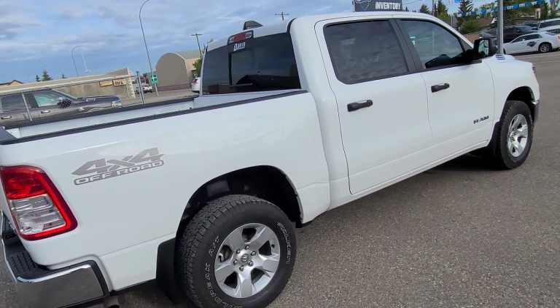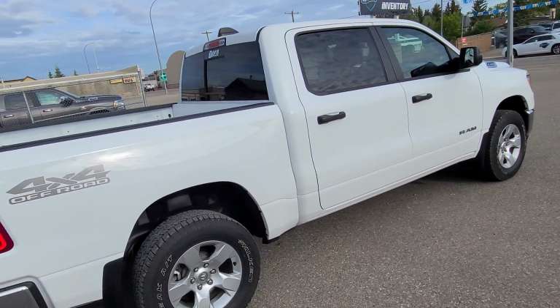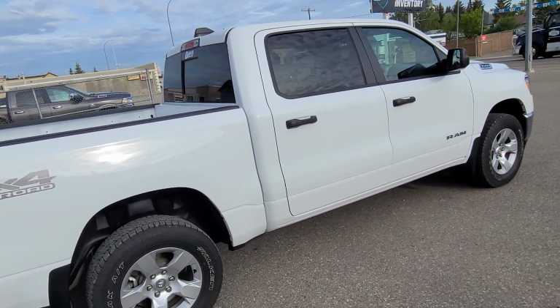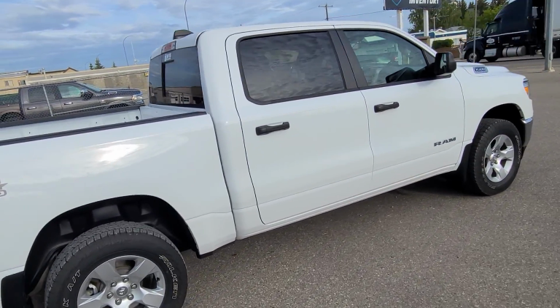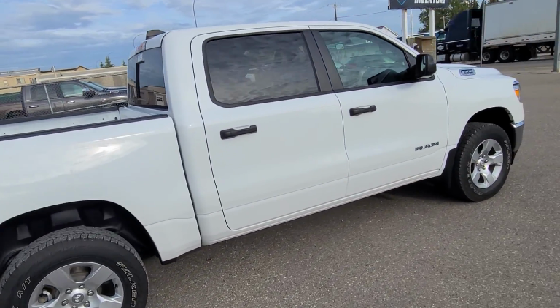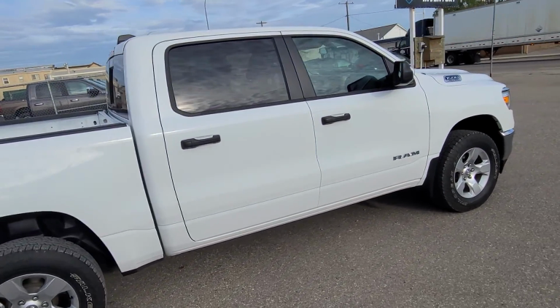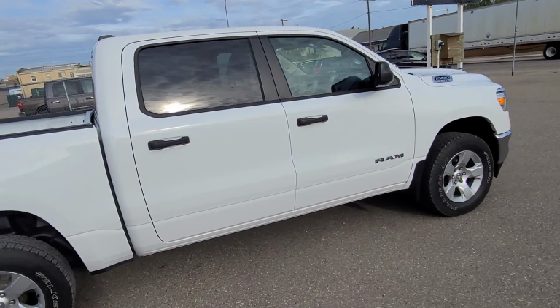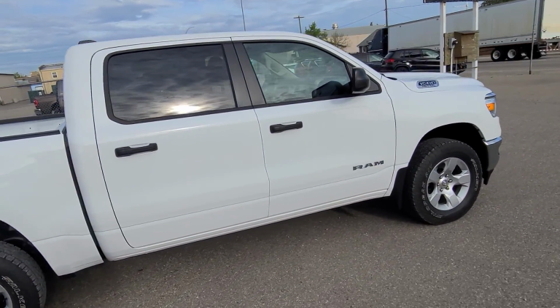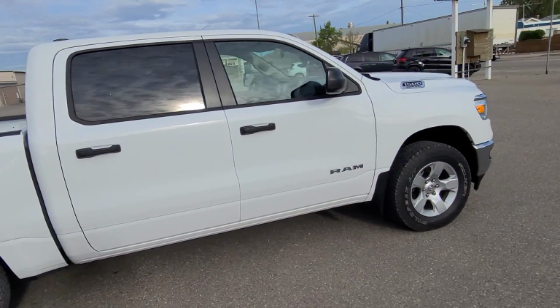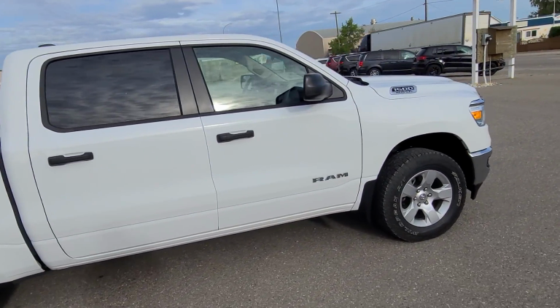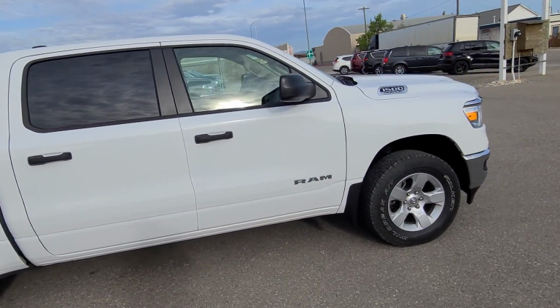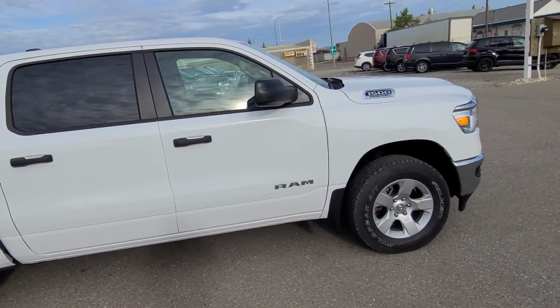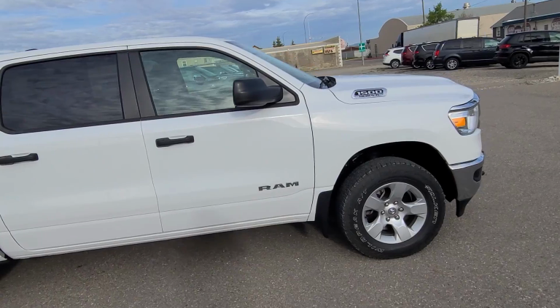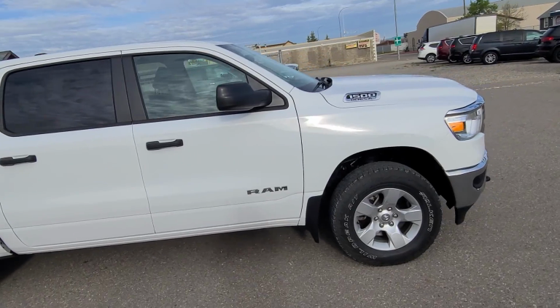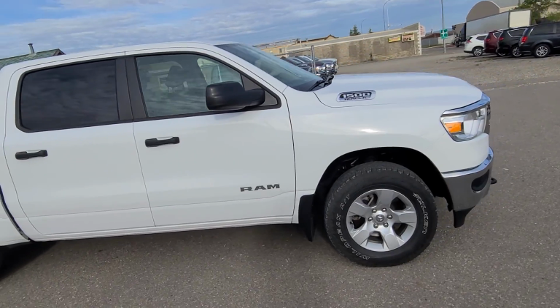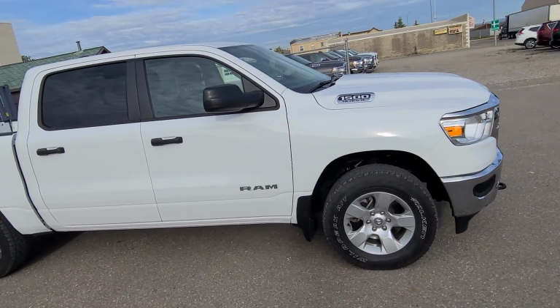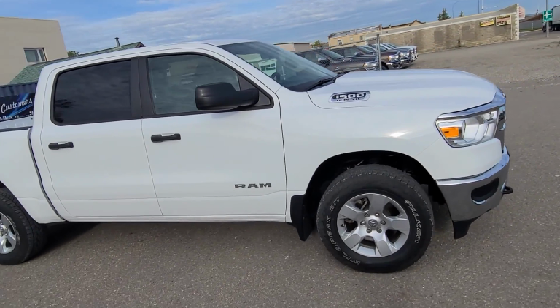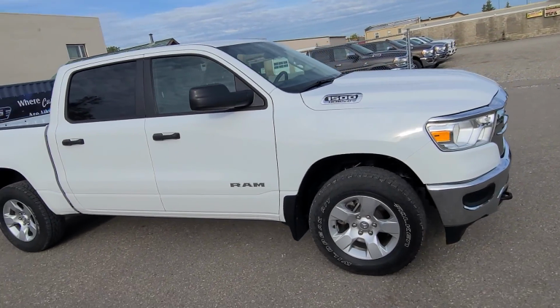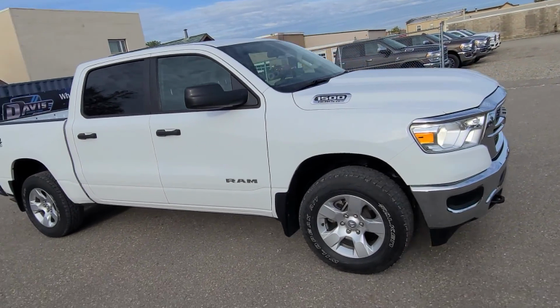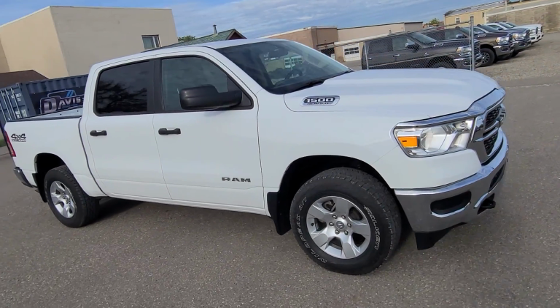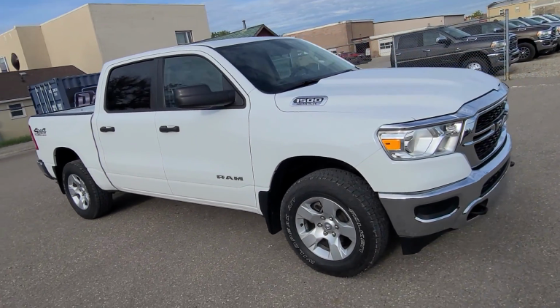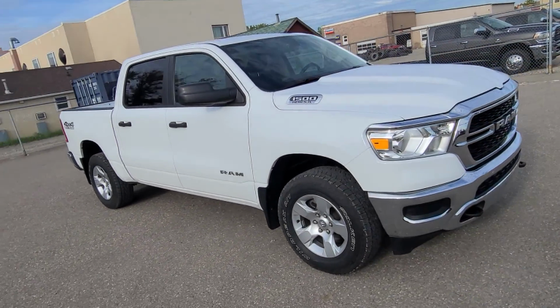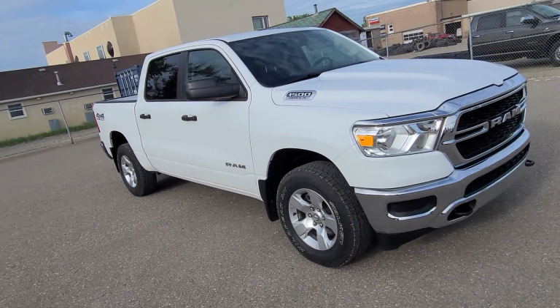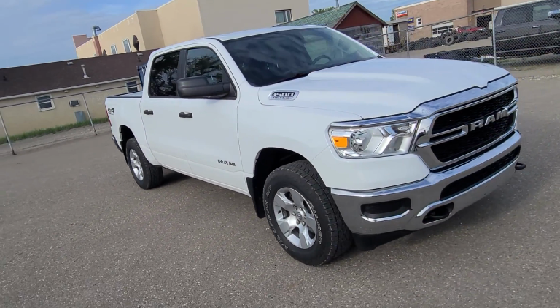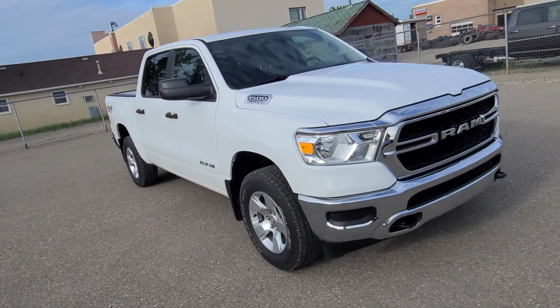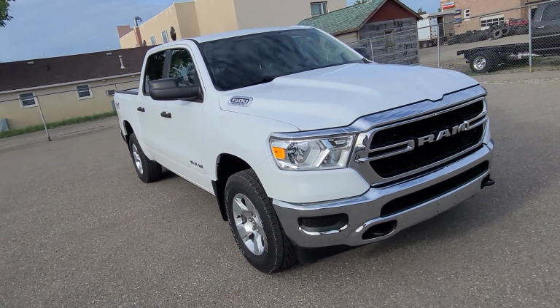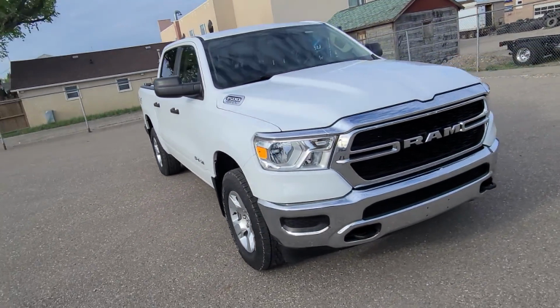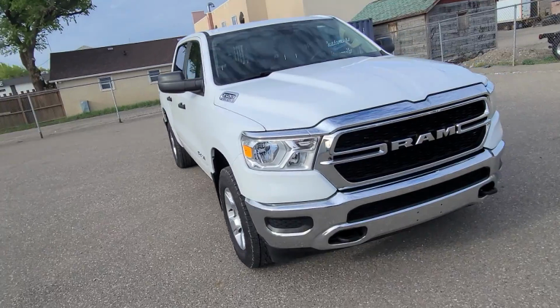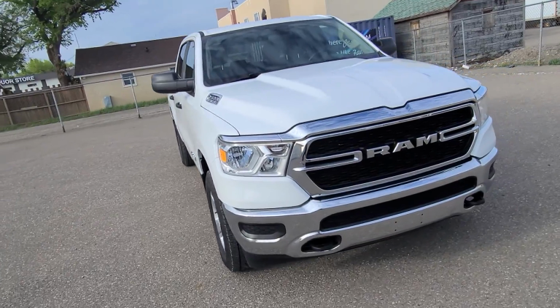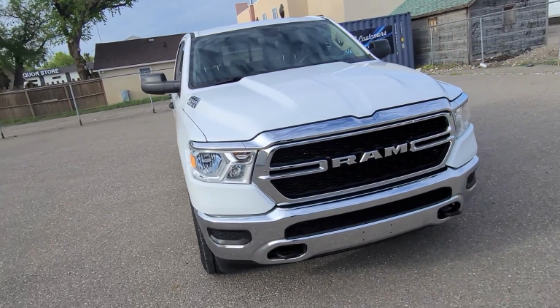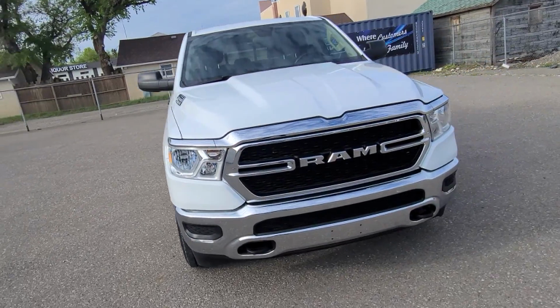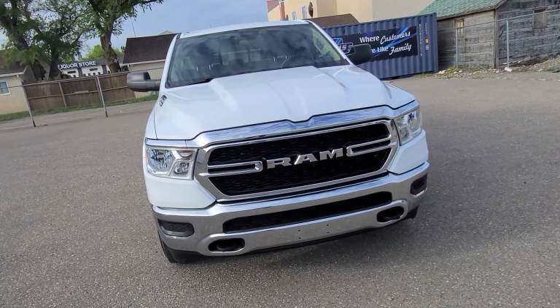4x4 off-road package, skid plate package, 5.7 litre Hemi, remote start, Bluetooth, backup camera, satellite radio — the perfect work truck.